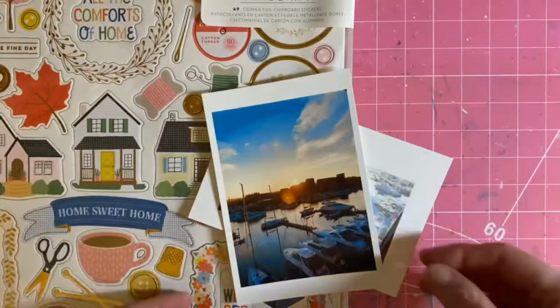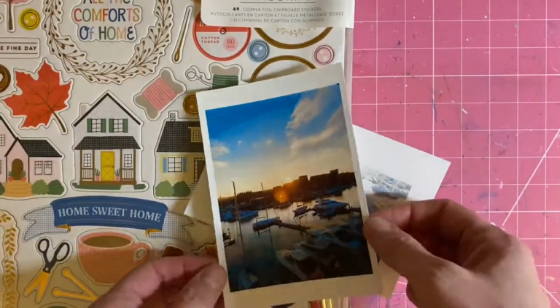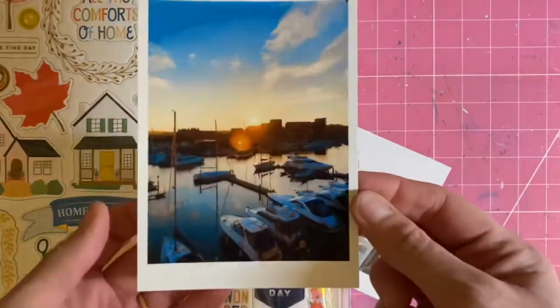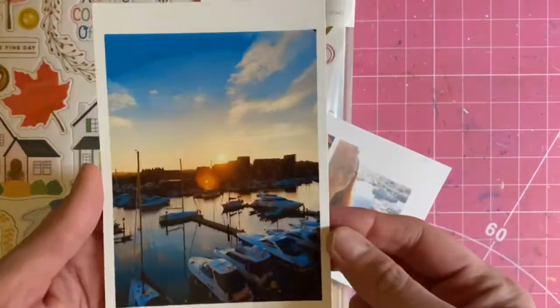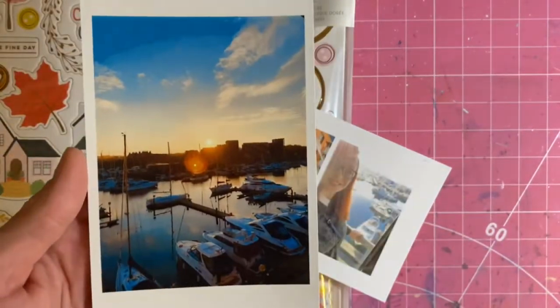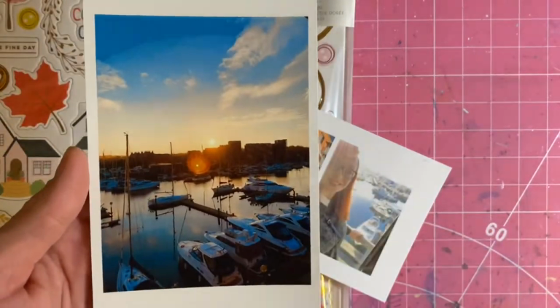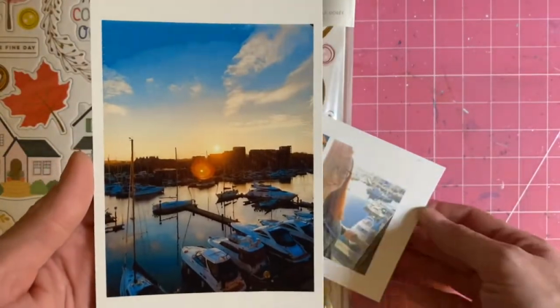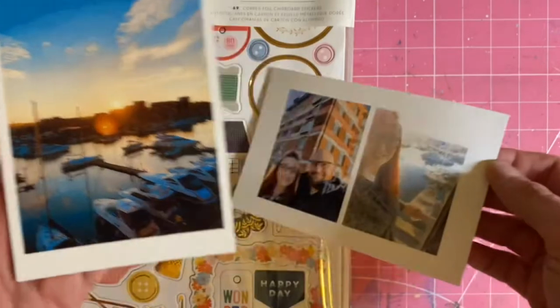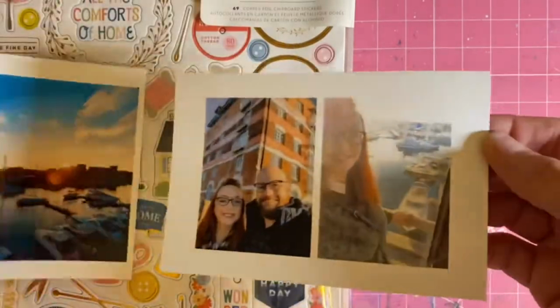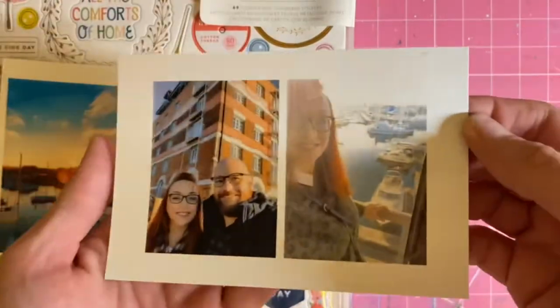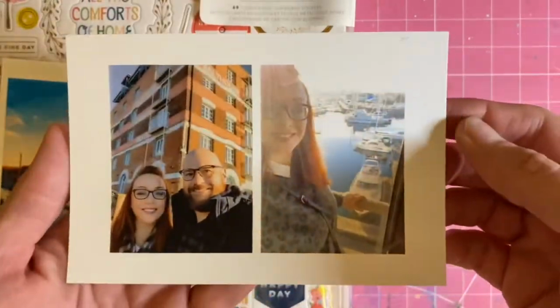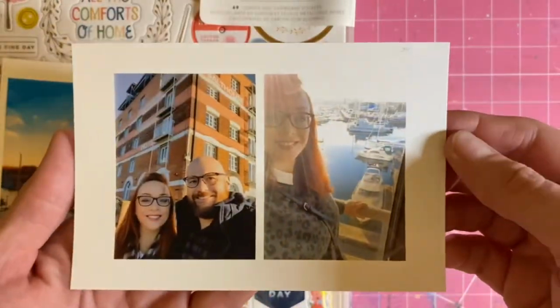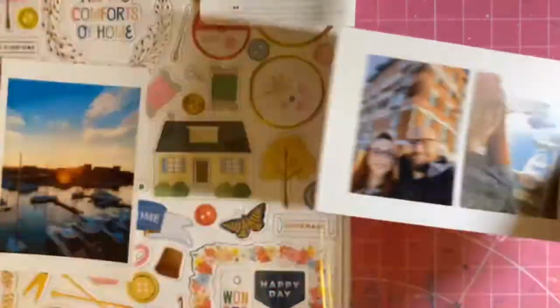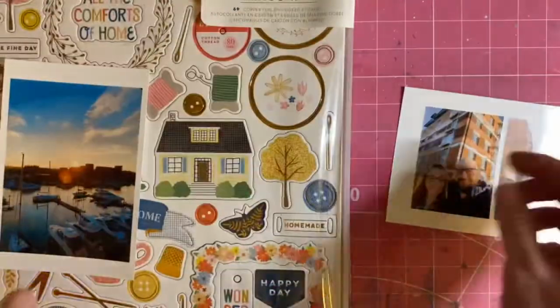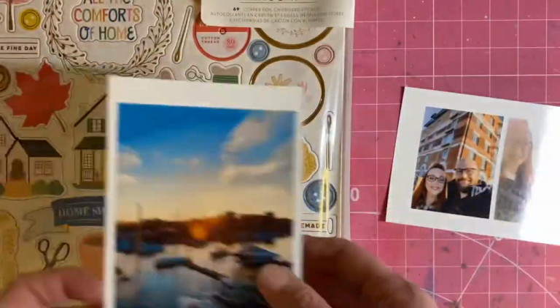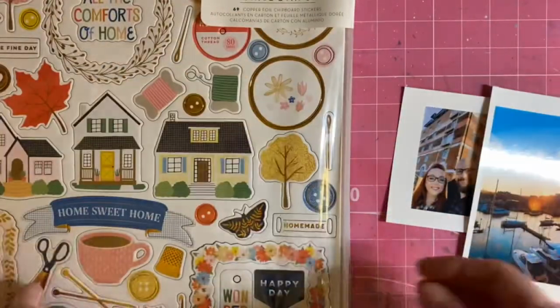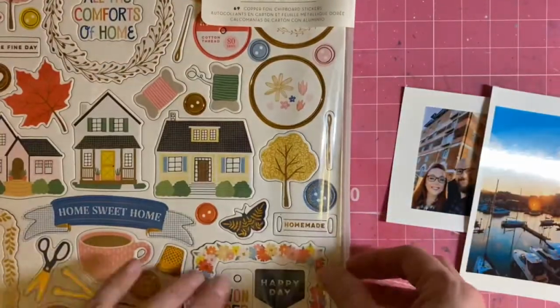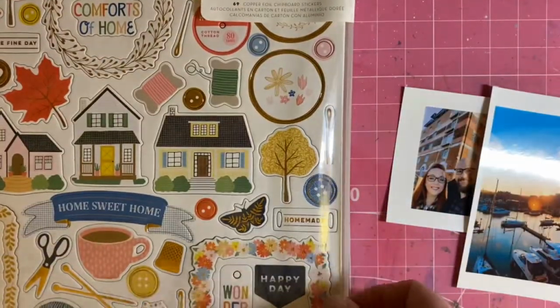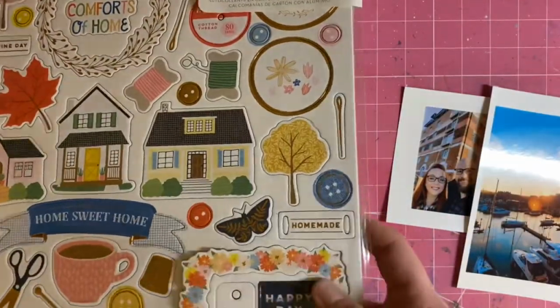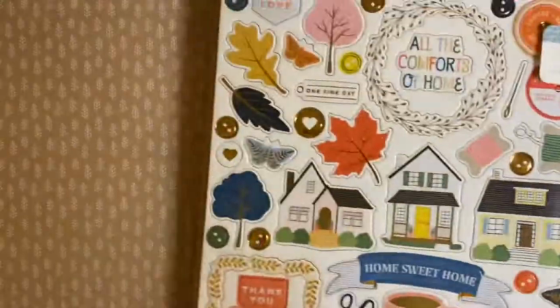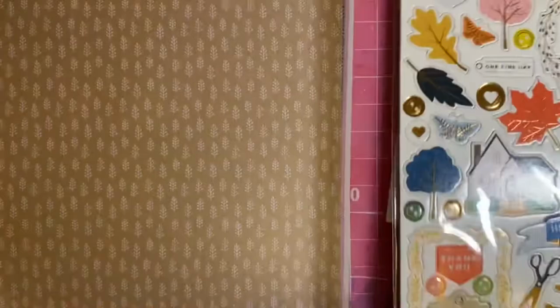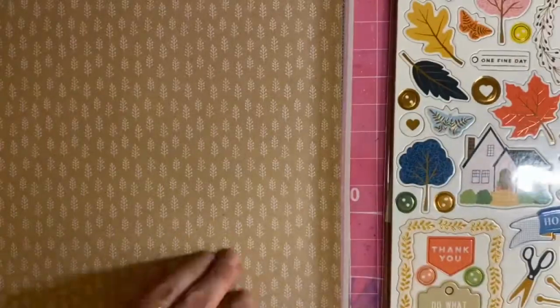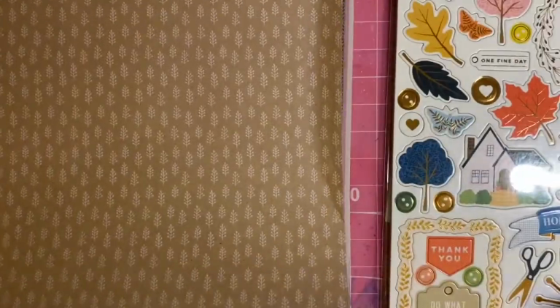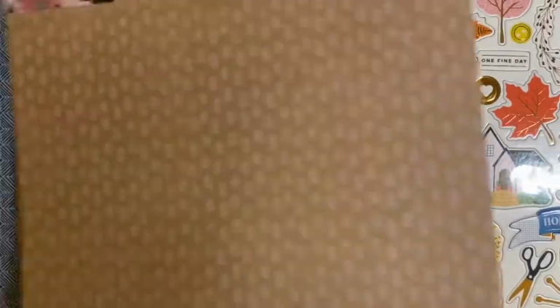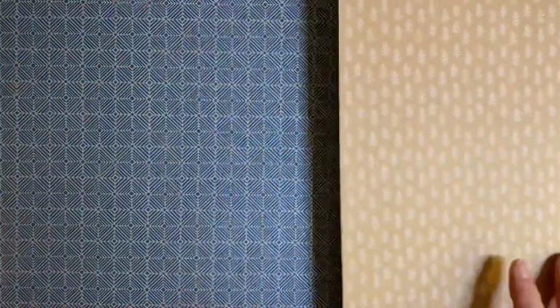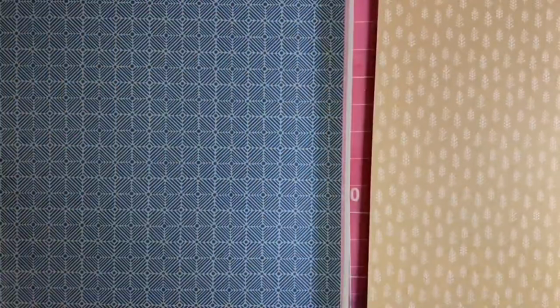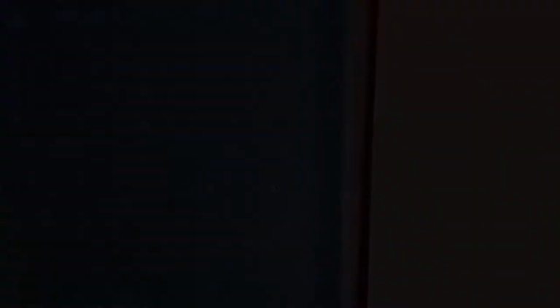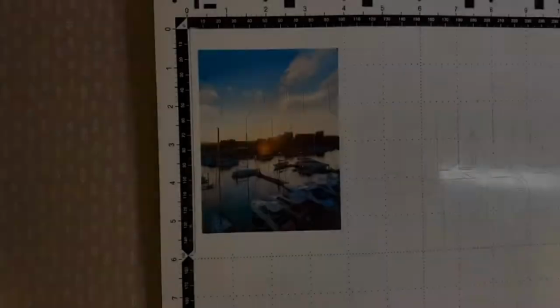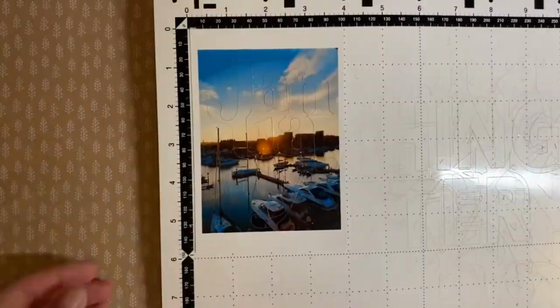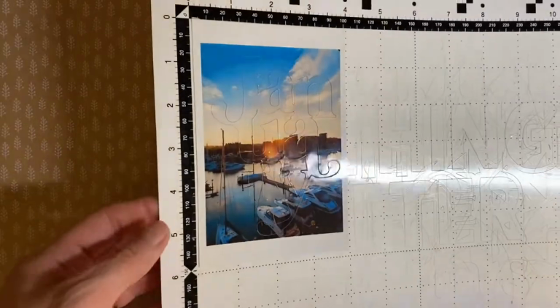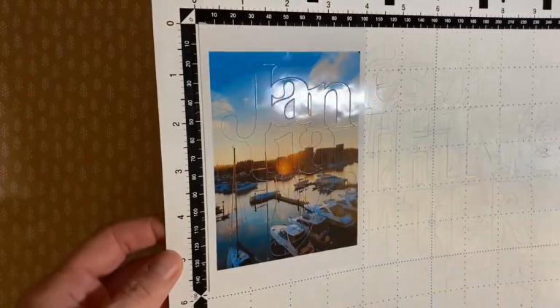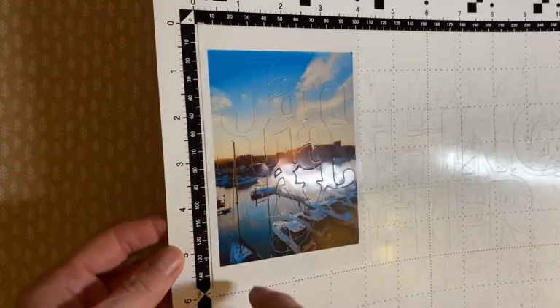Hi everyone, Rebecca here for Pear Tree Cut Files with one of my layouts for January. Today I'm using the January cut file from the January release and also the knitted background cut file from December.